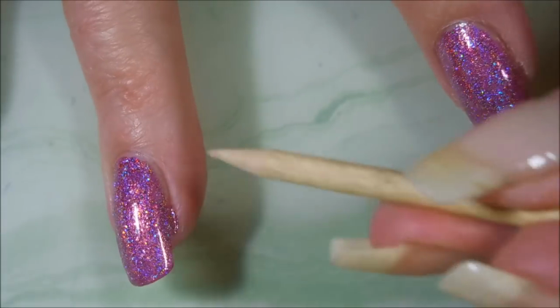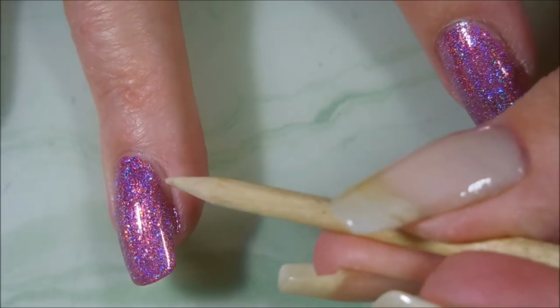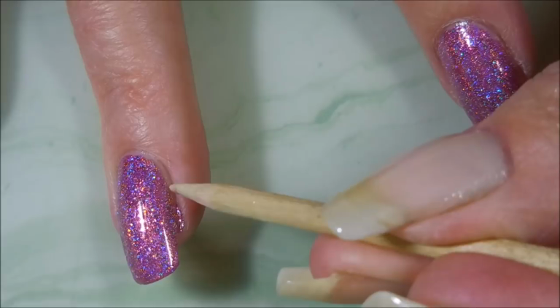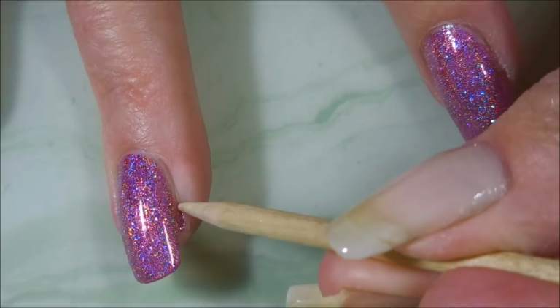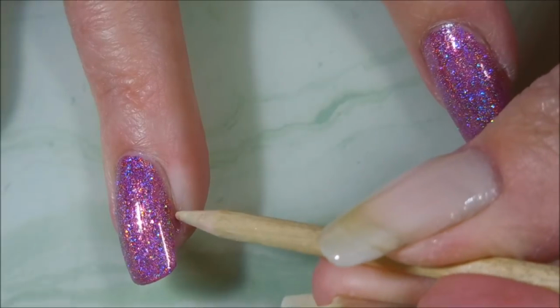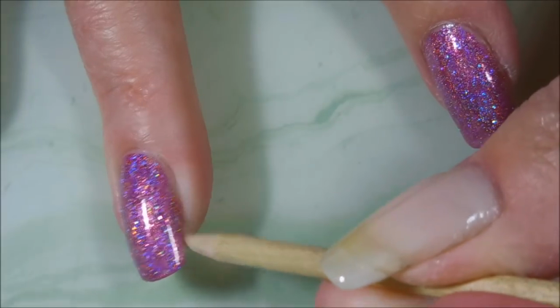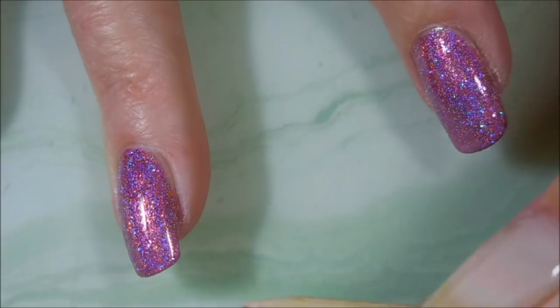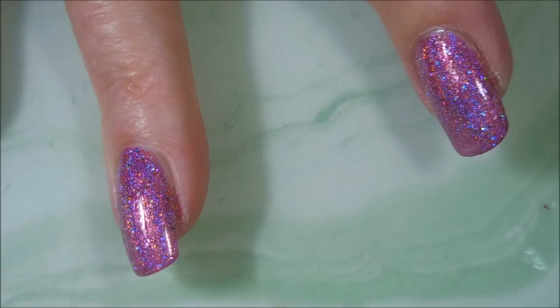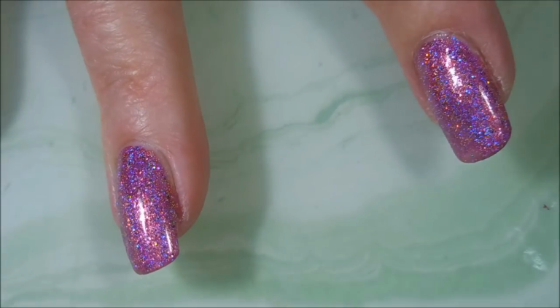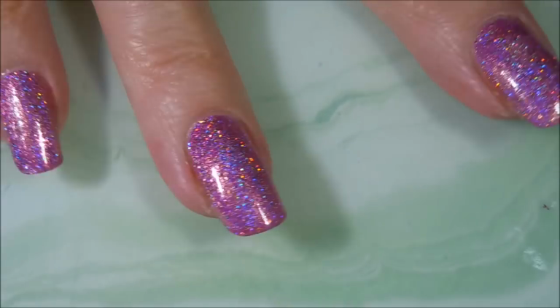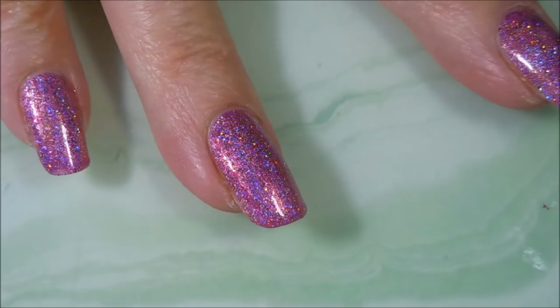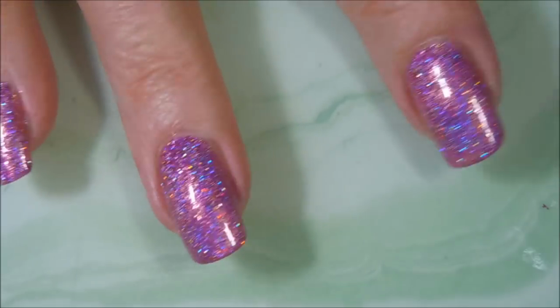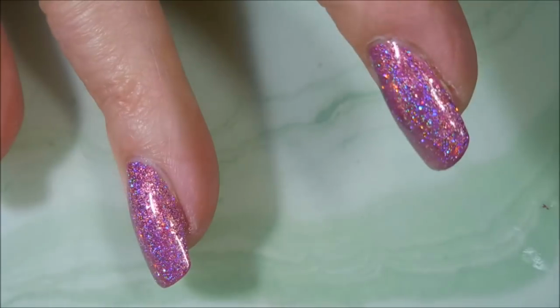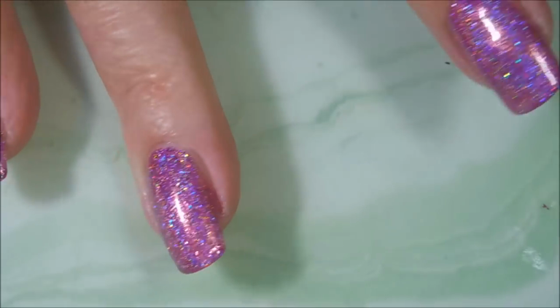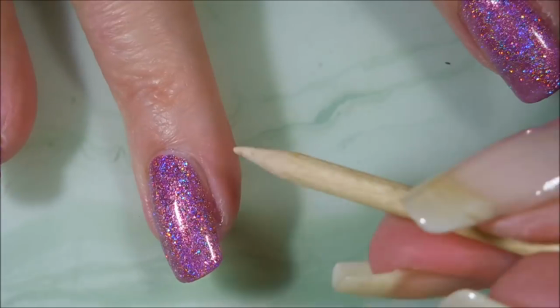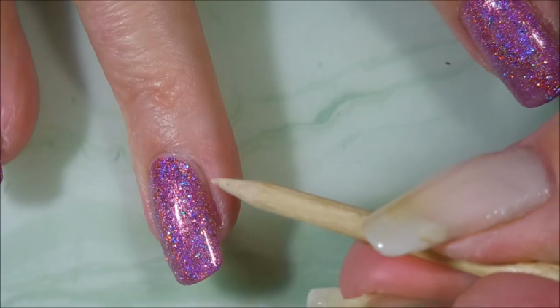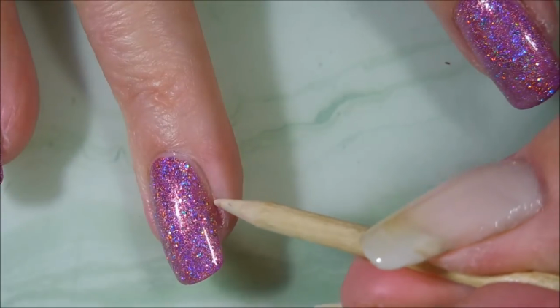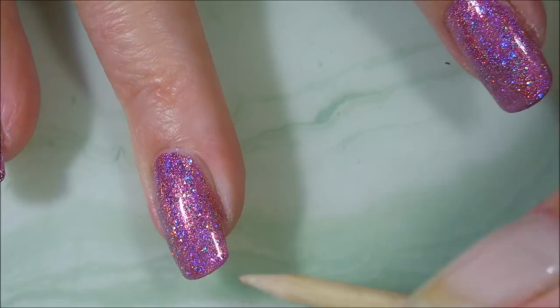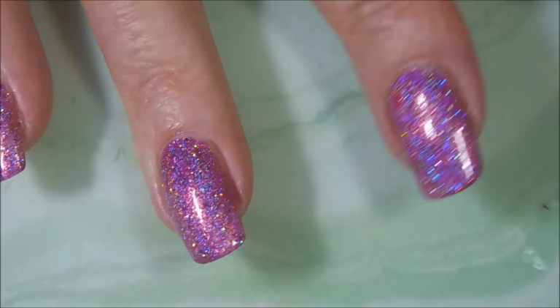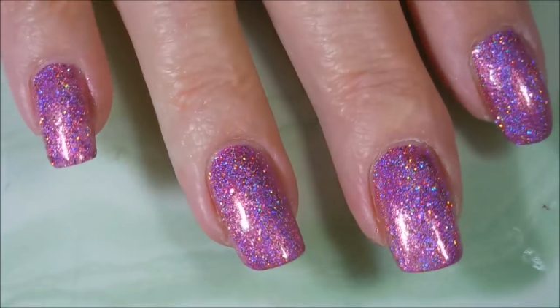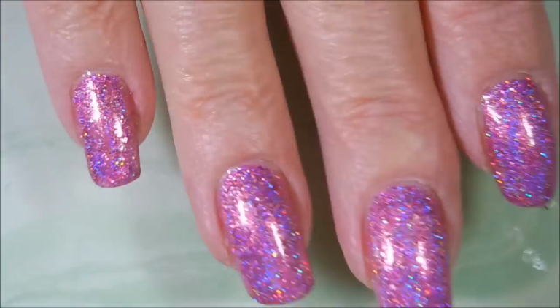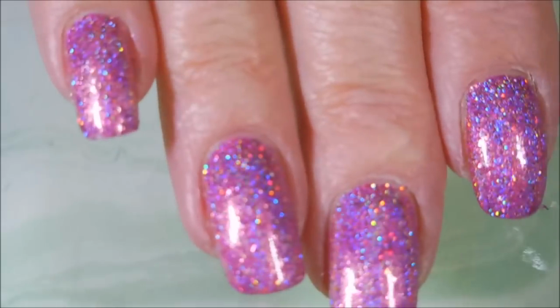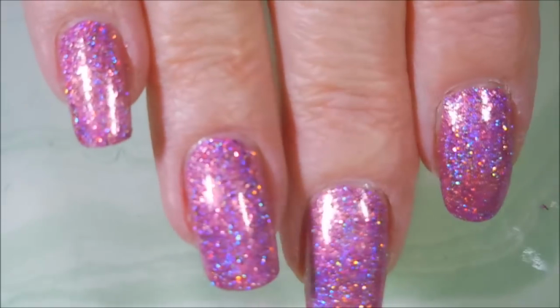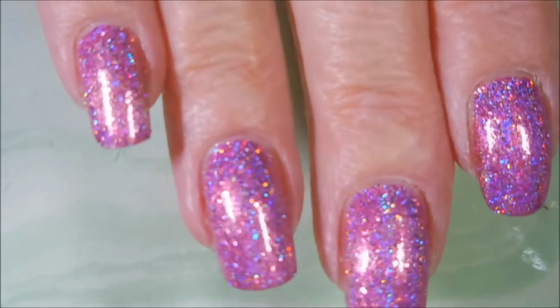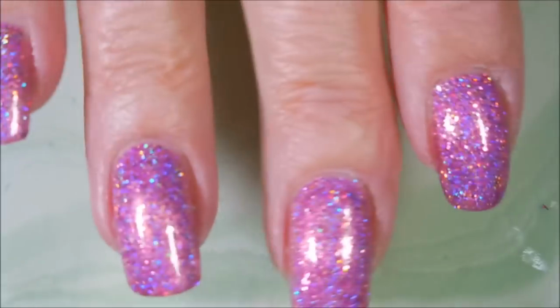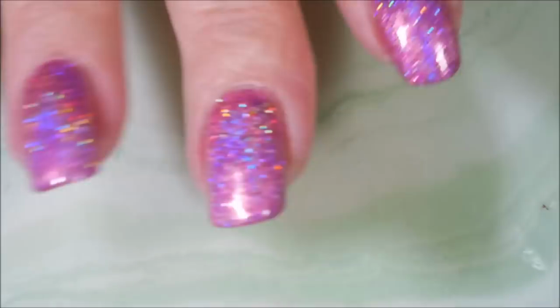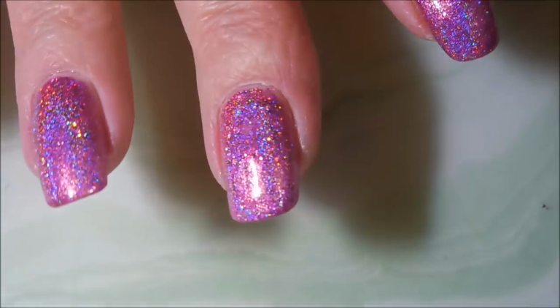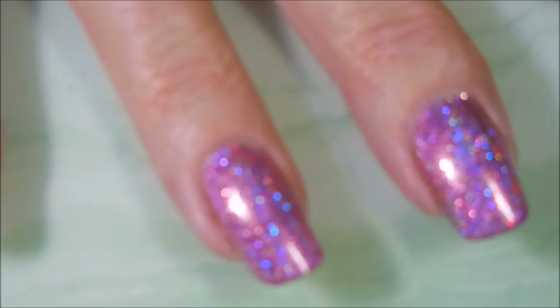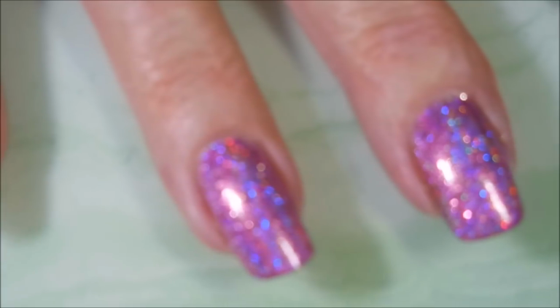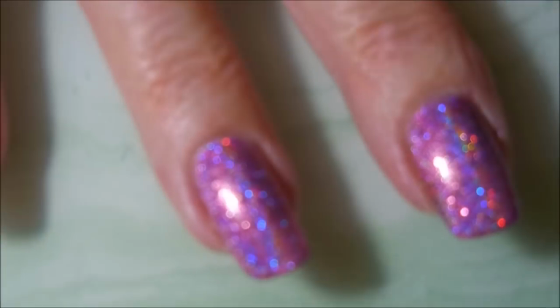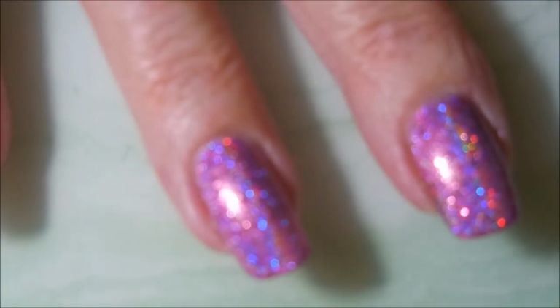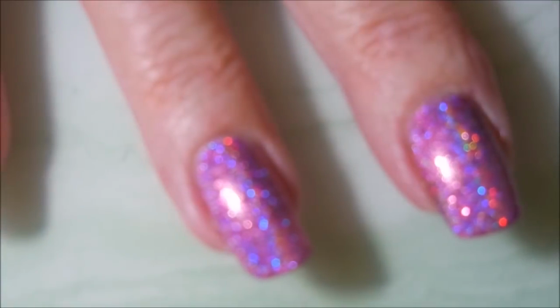We're going to break out Woody and do a little bit of cleanup. Look how pretty that is, just on one coat.